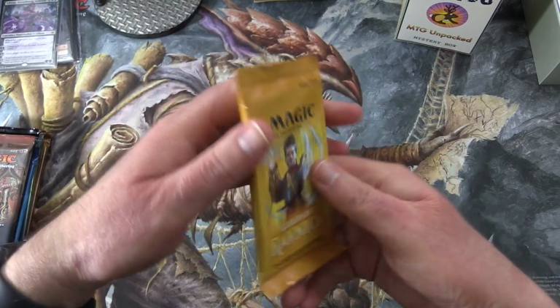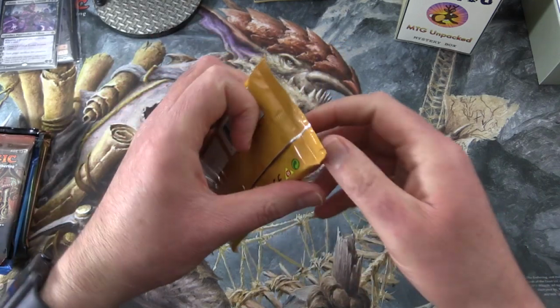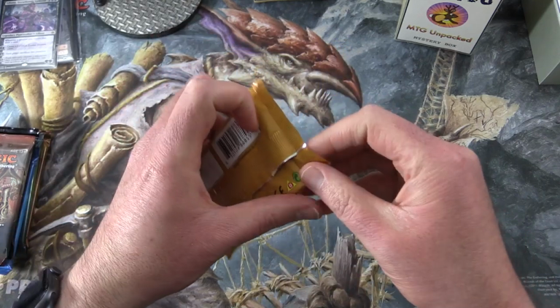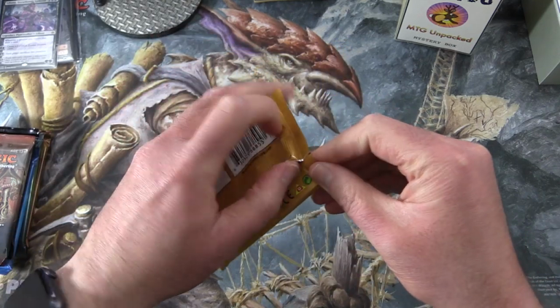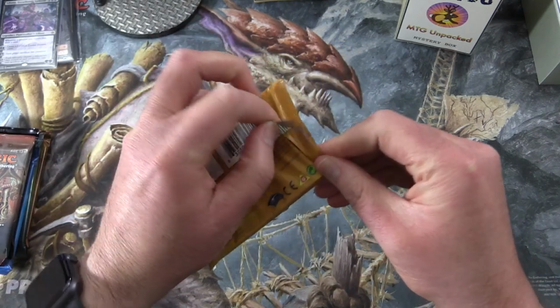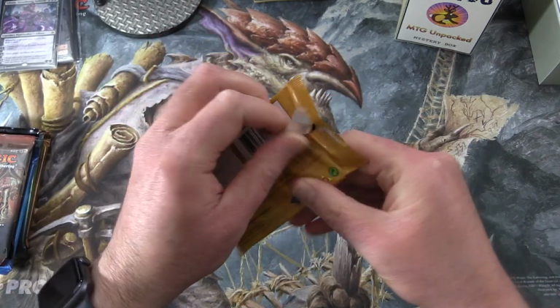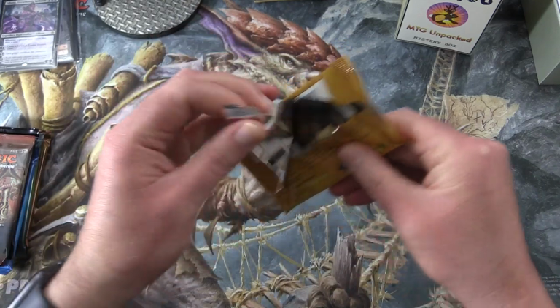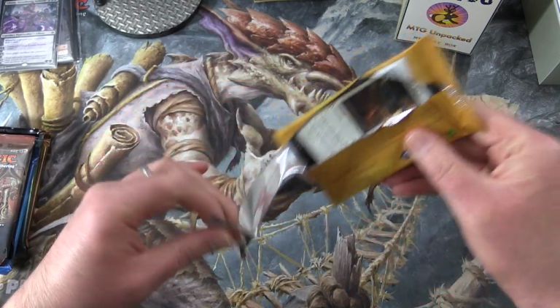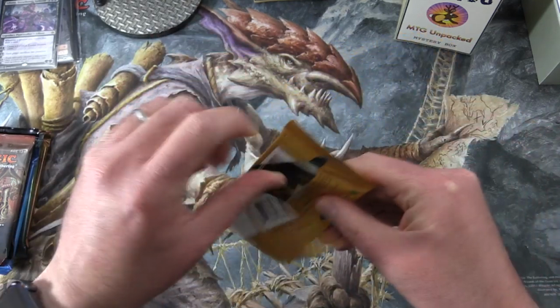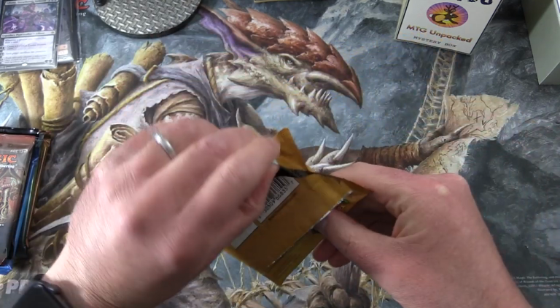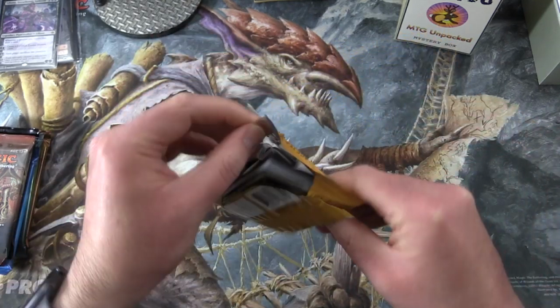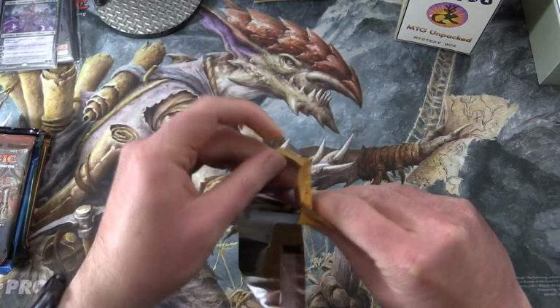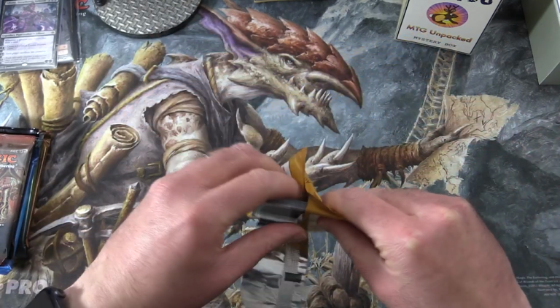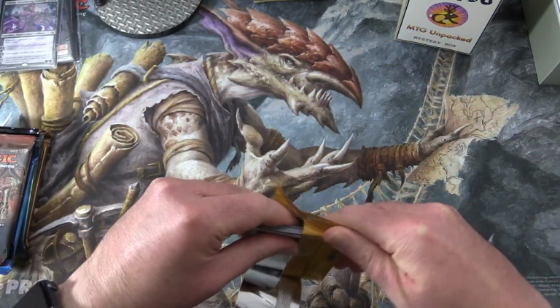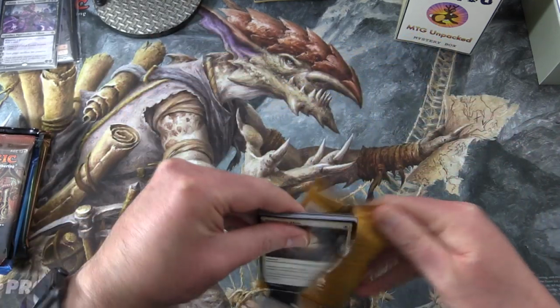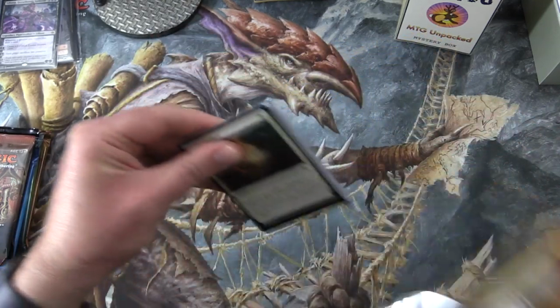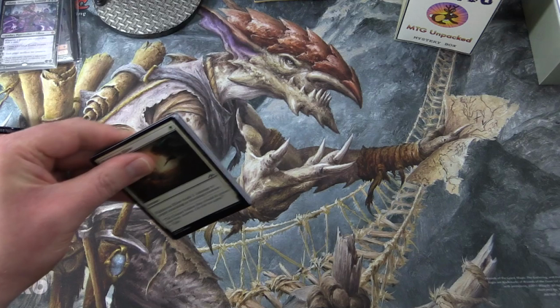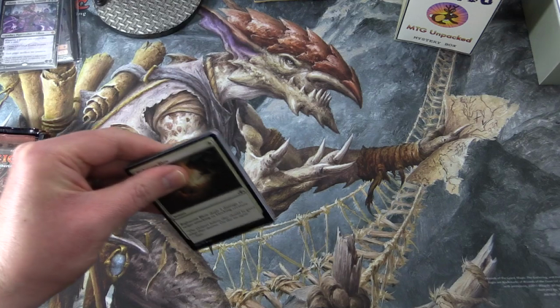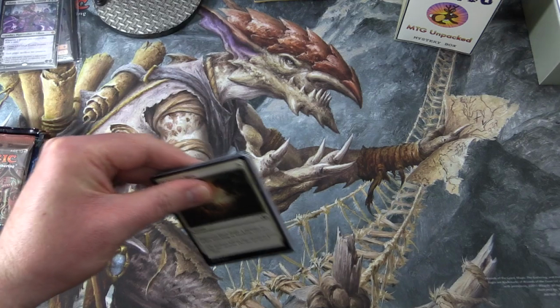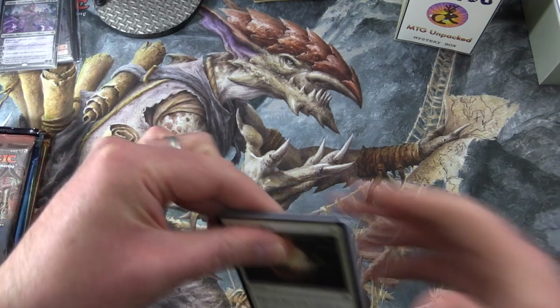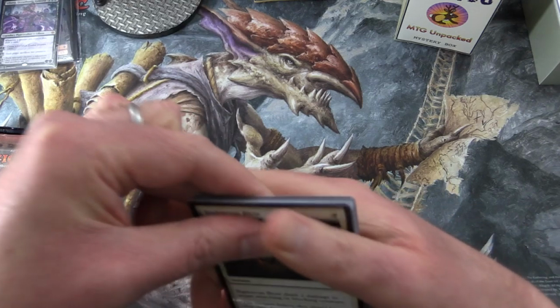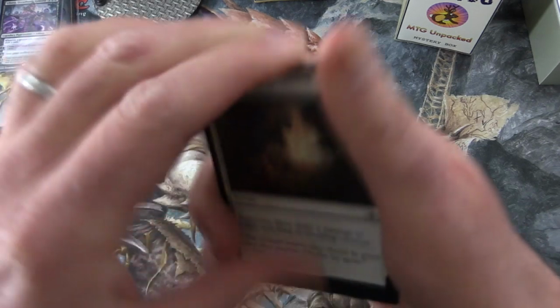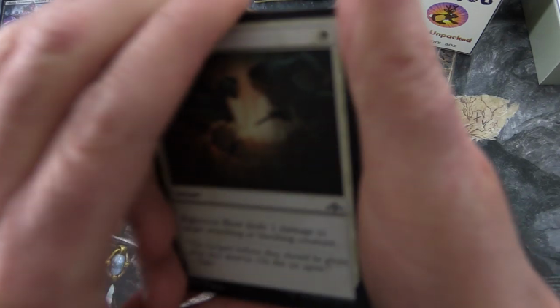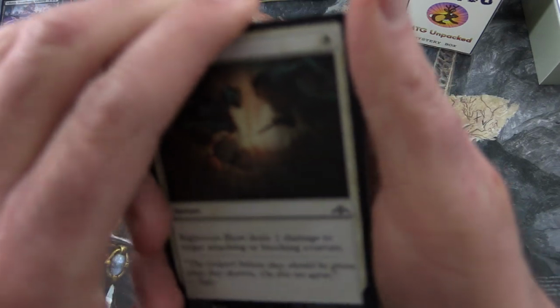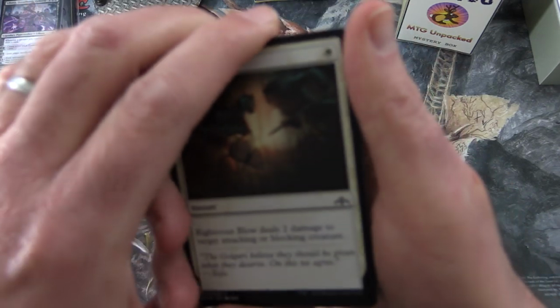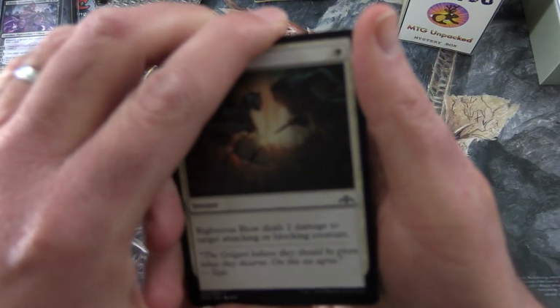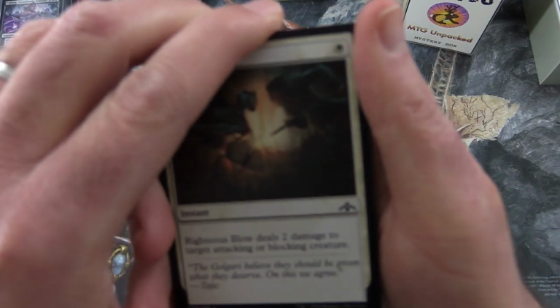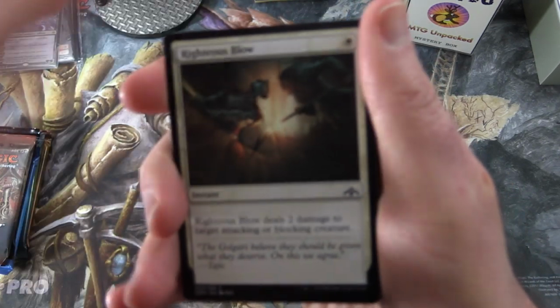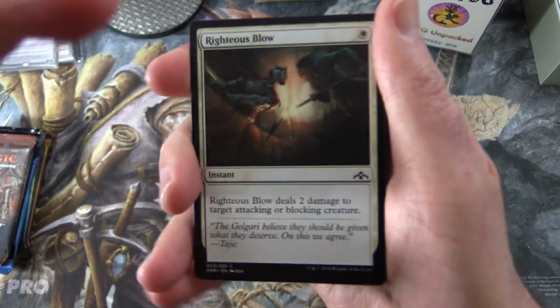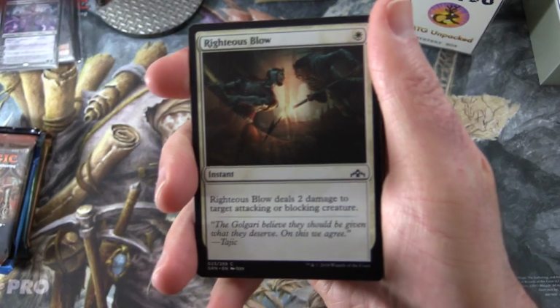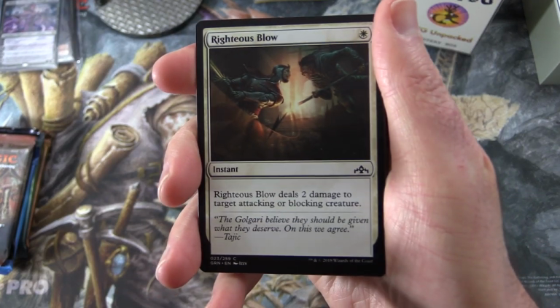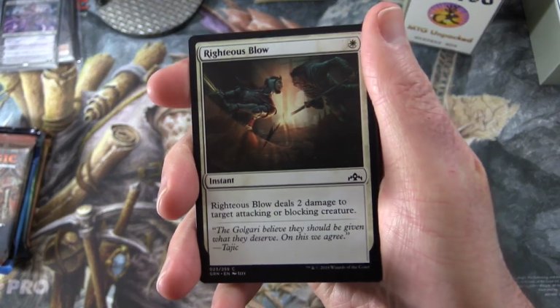Starting off with Guilds of Ravnica. The patrons will get the rares, mythics, foils, and anything over a buck.